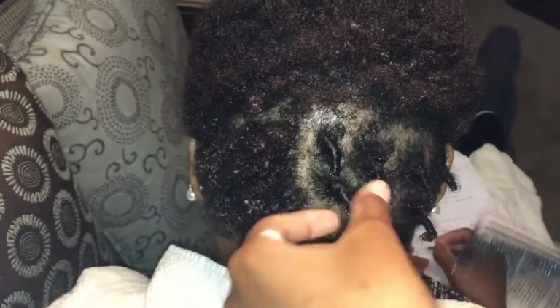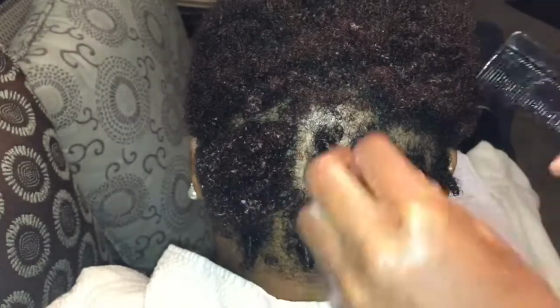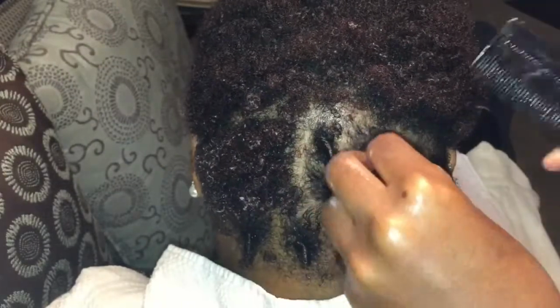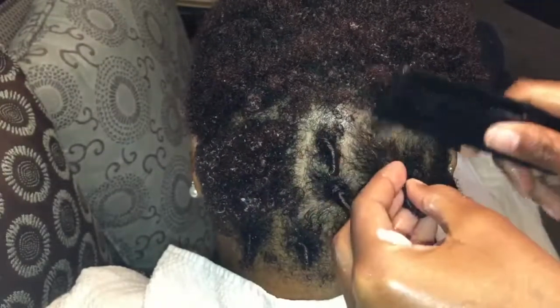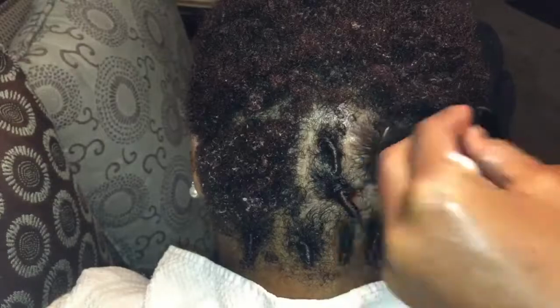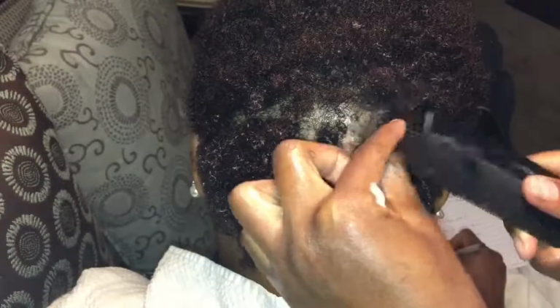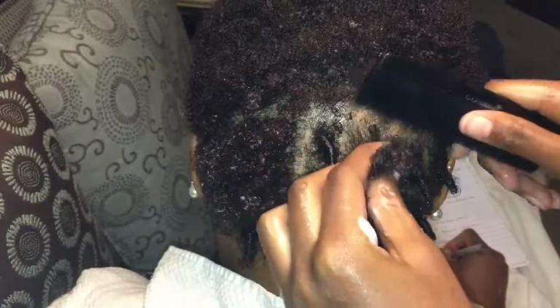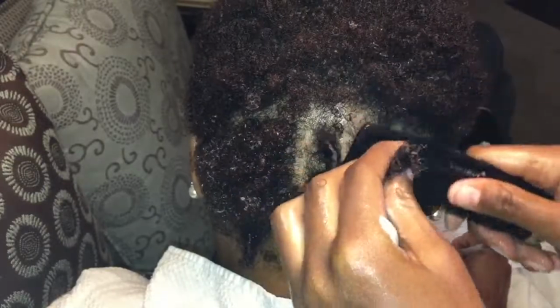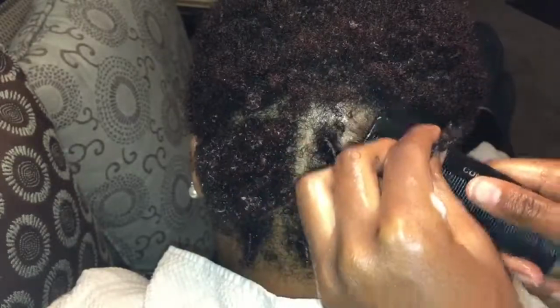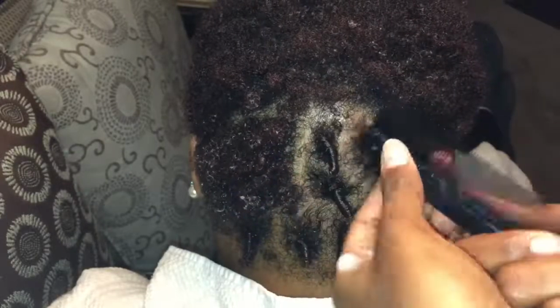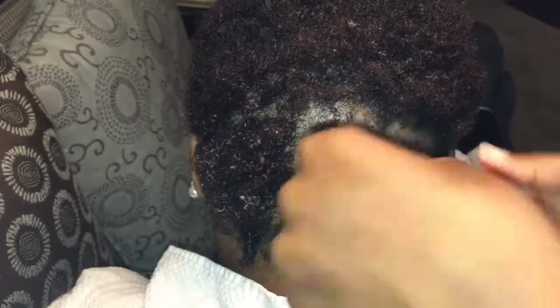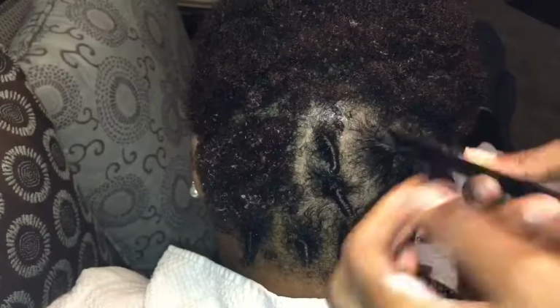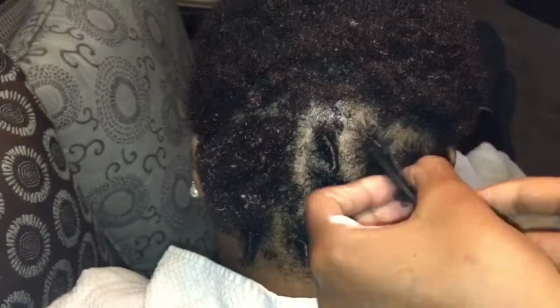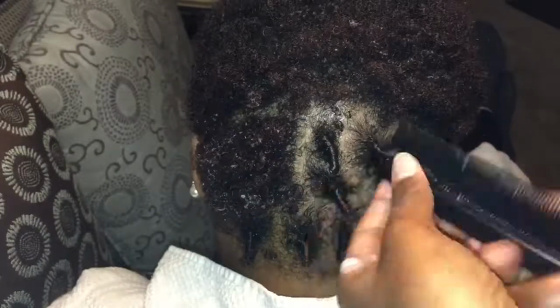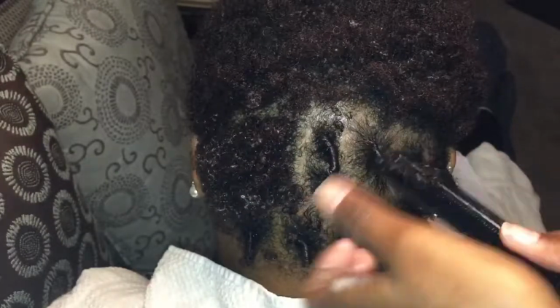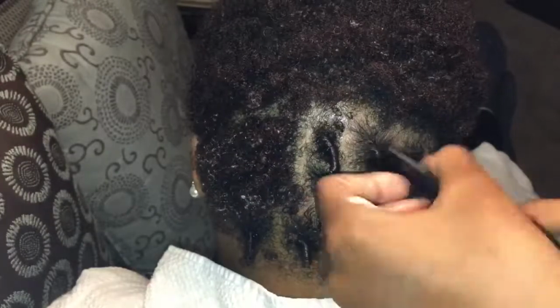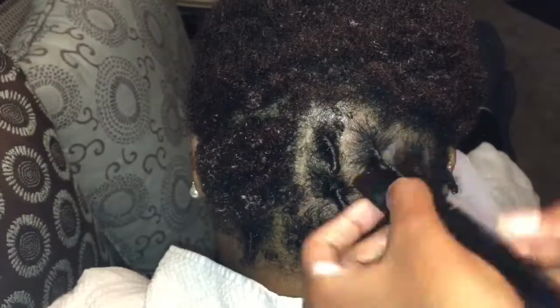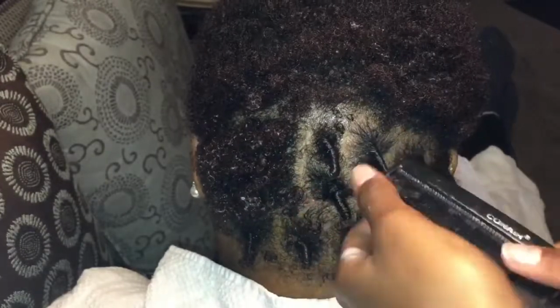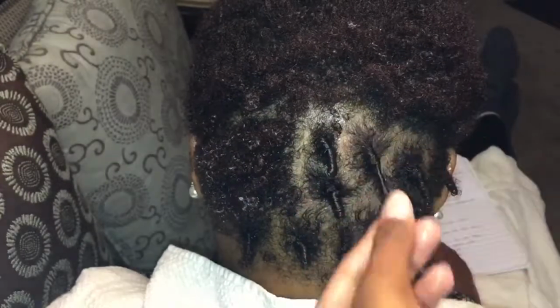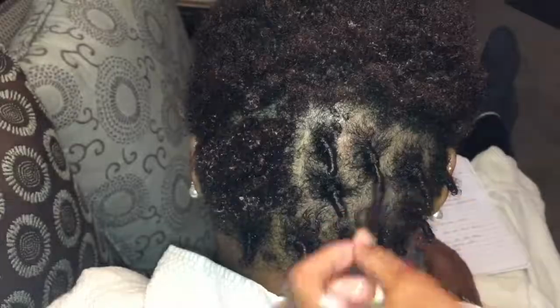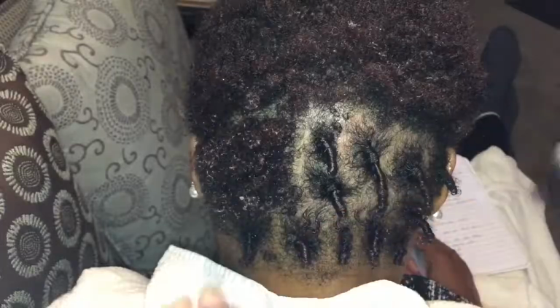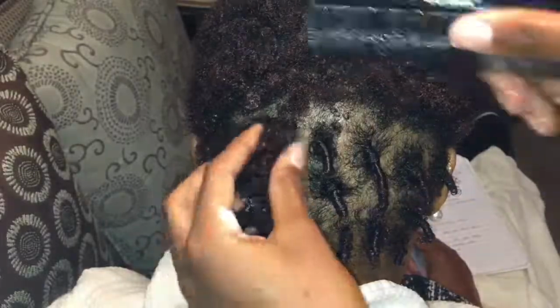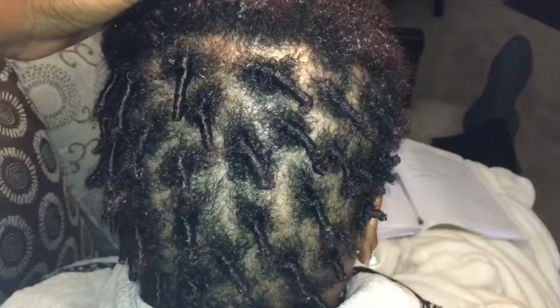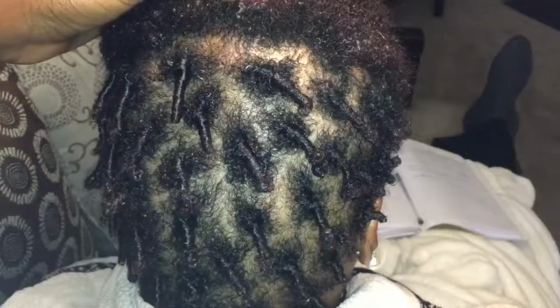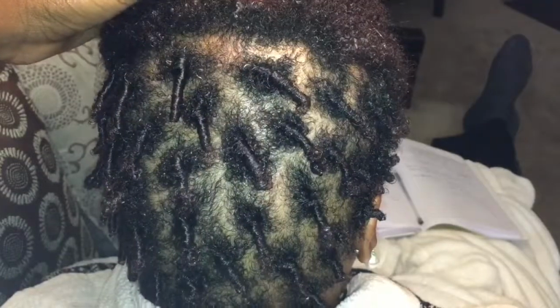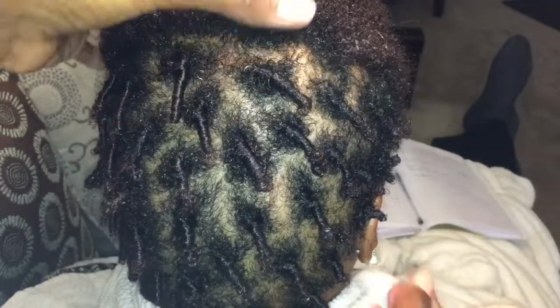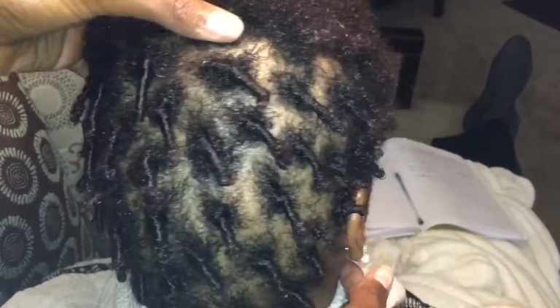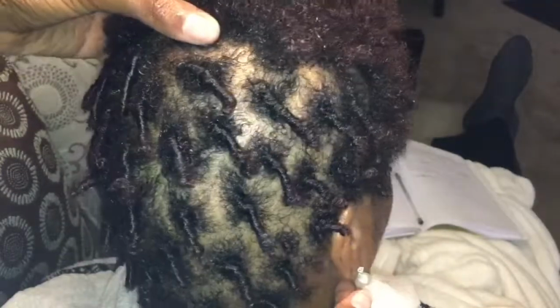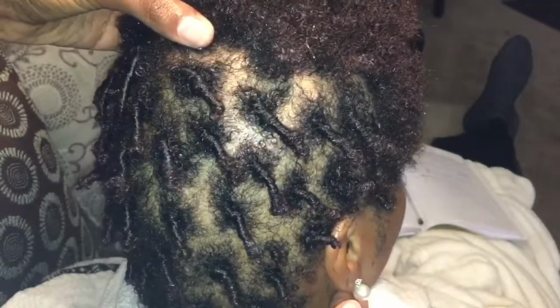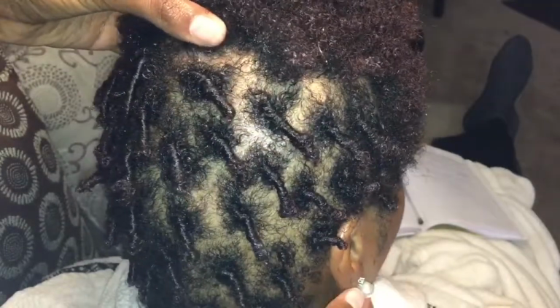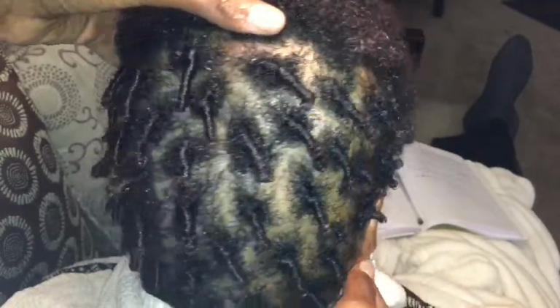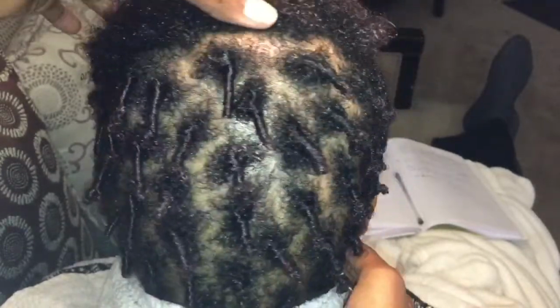Now these coils won't stay in her hair permanently. We're going to be taking them apart once they dry, so she can have the full effect of the curls once they are dry and taken apart.